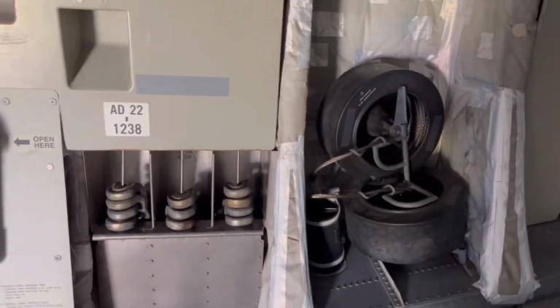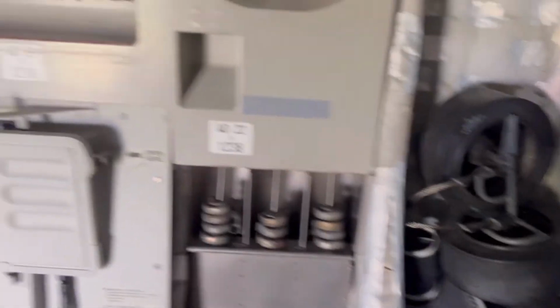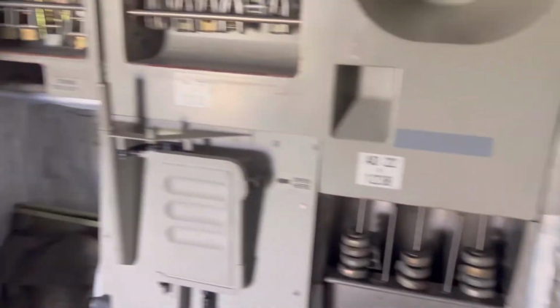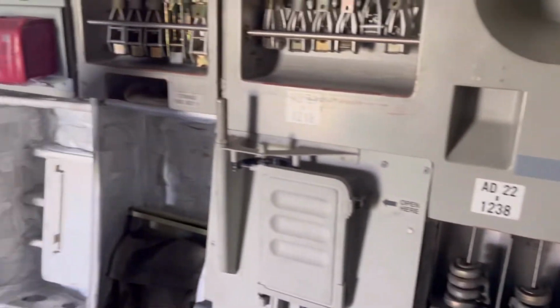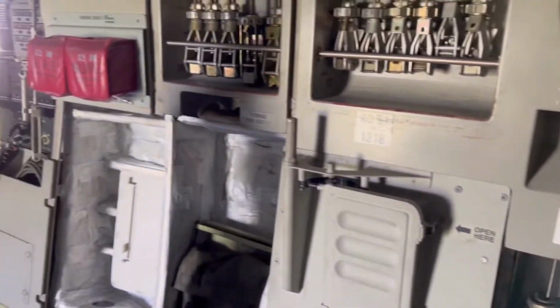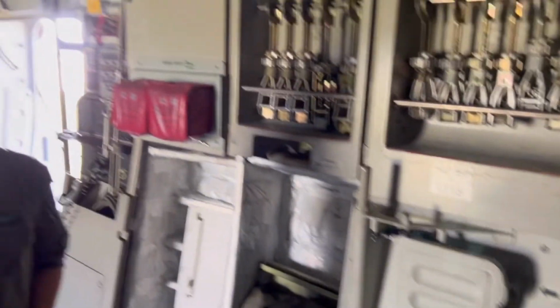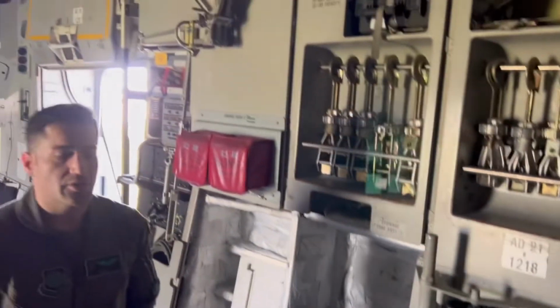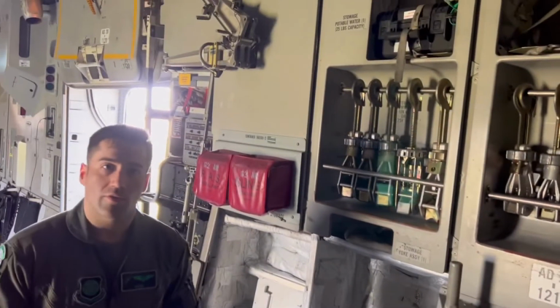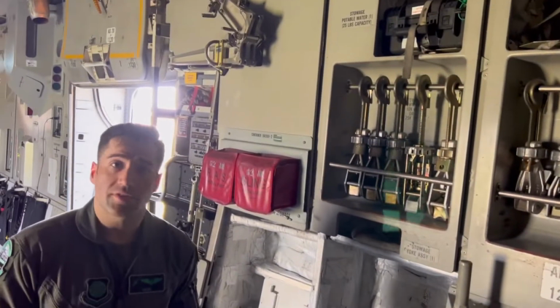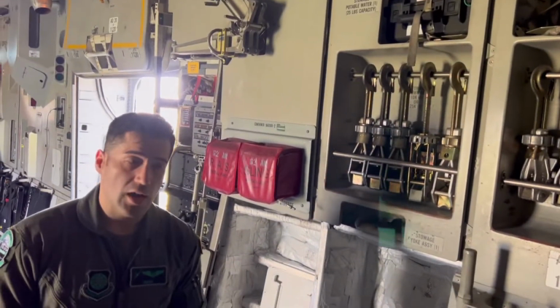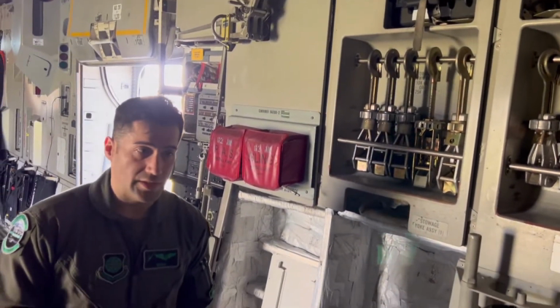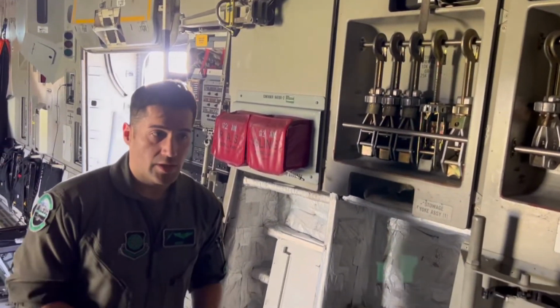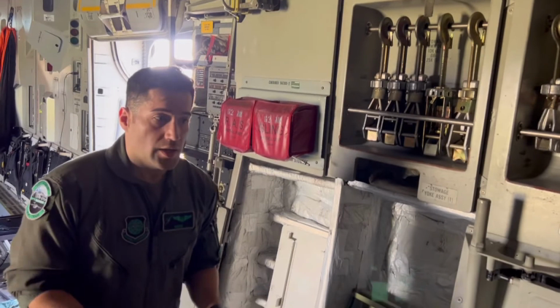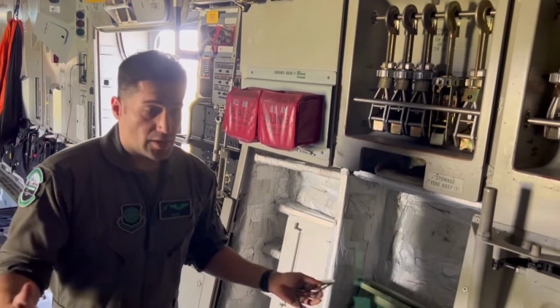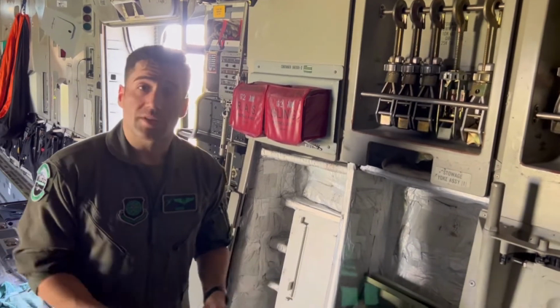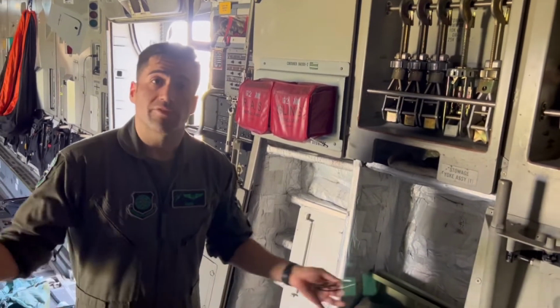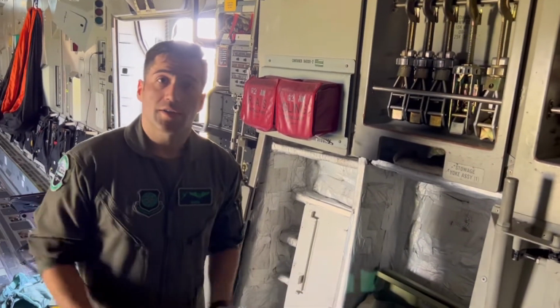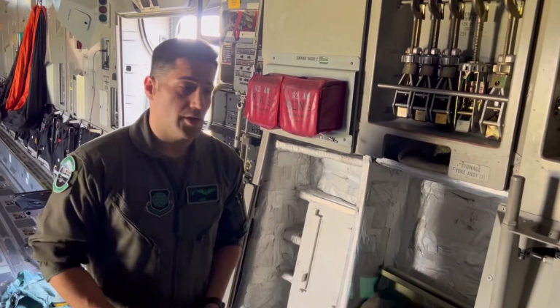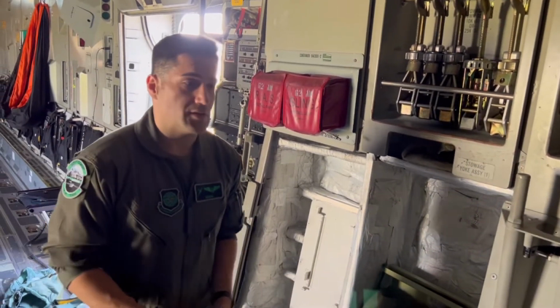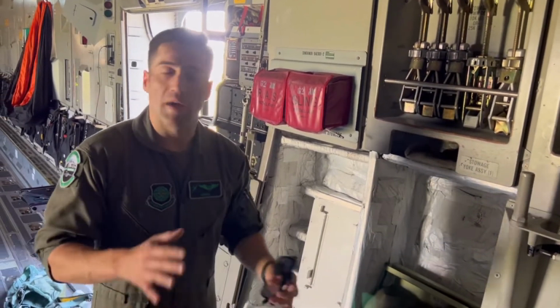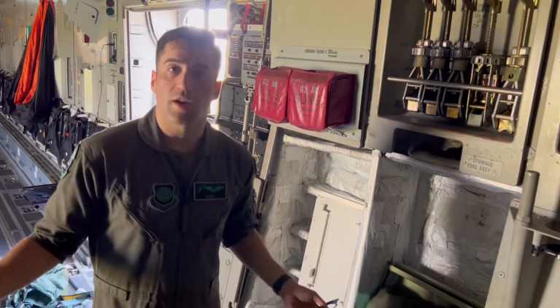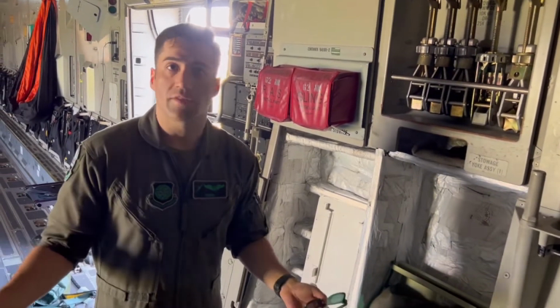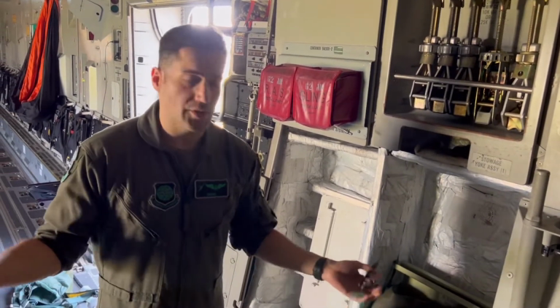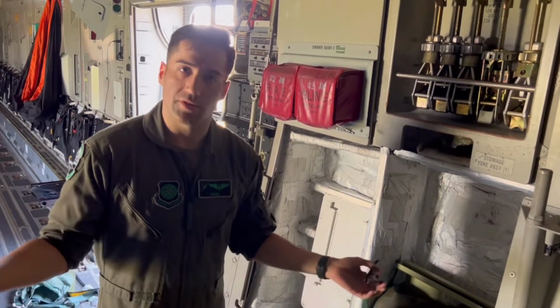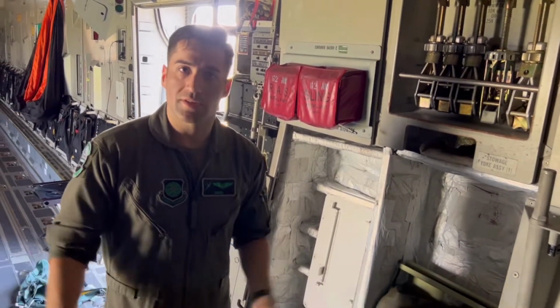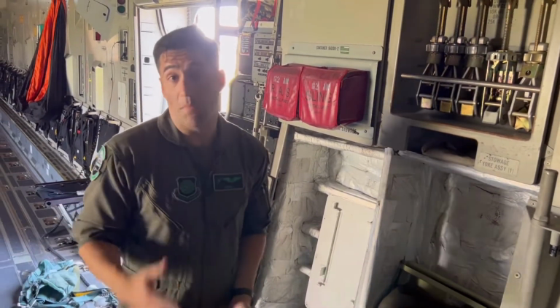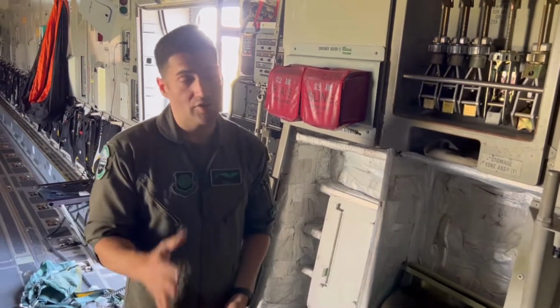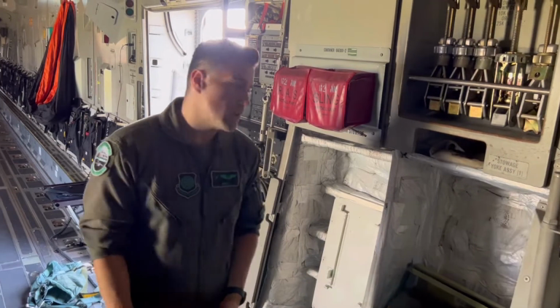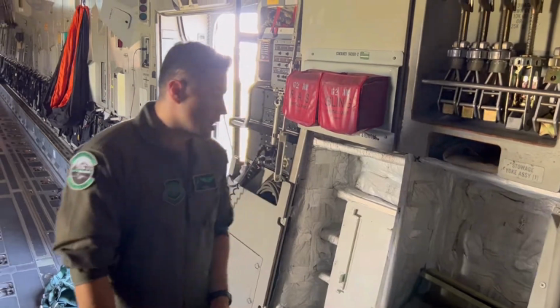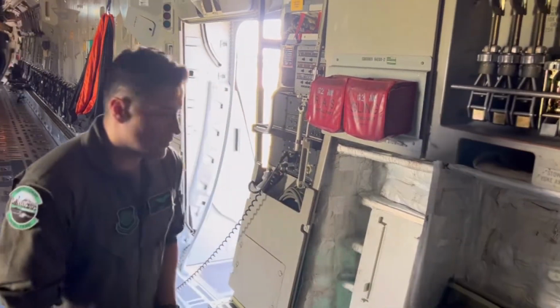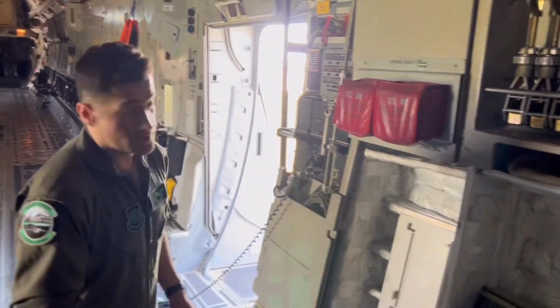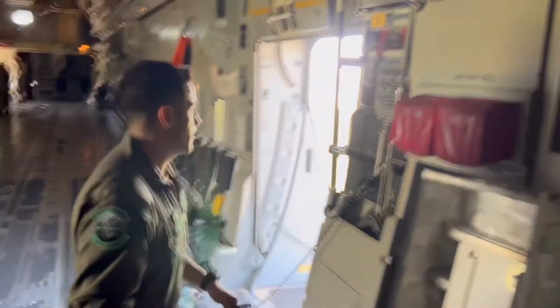My job as a loadmaster is to make sure the center of gravity of this aircraft is appropriate so we can fly. I have to balance the aircraft, so to speak. That's my main job, along with a lot of things.